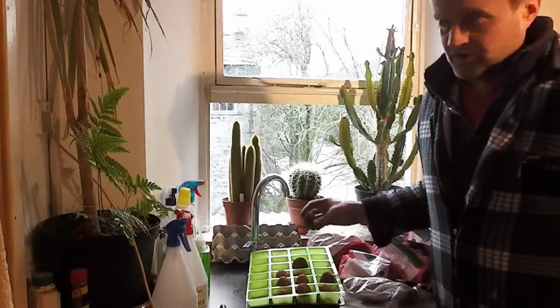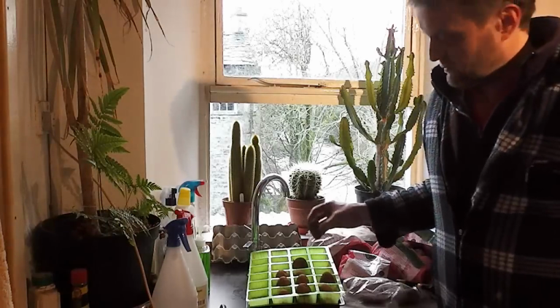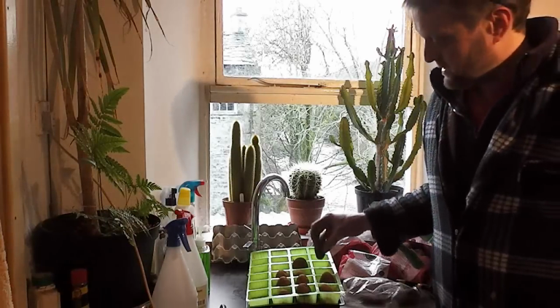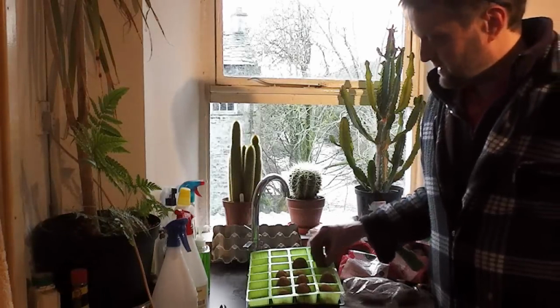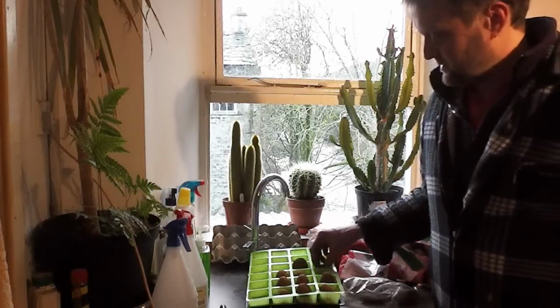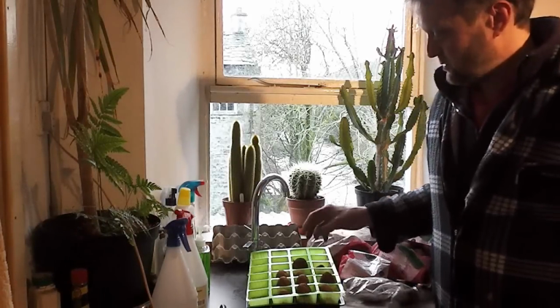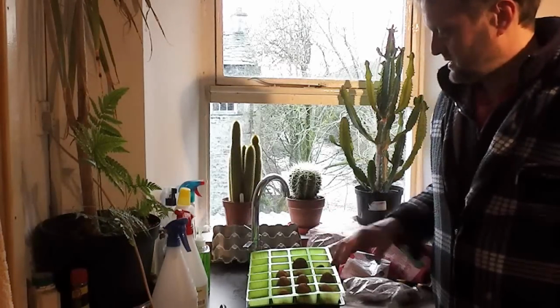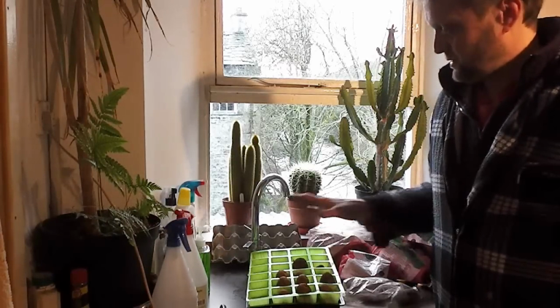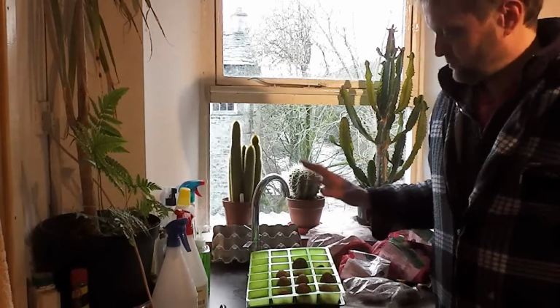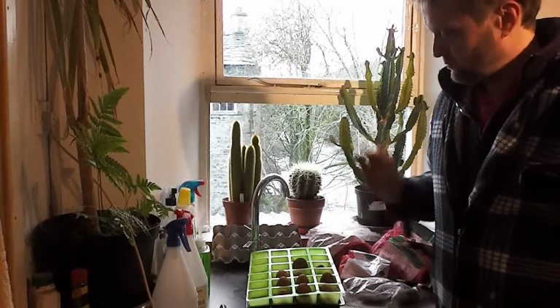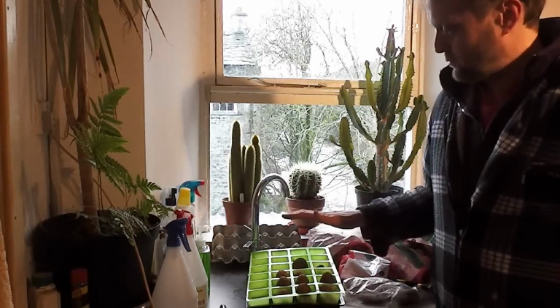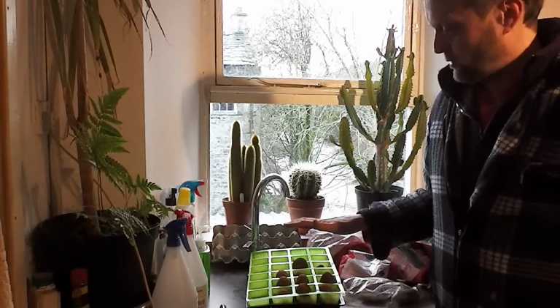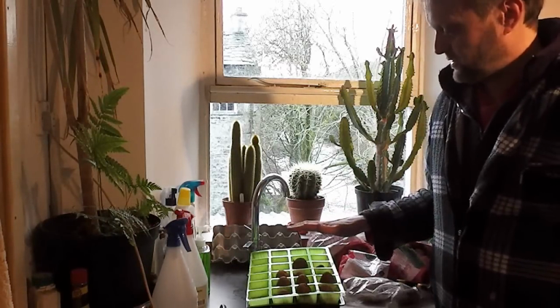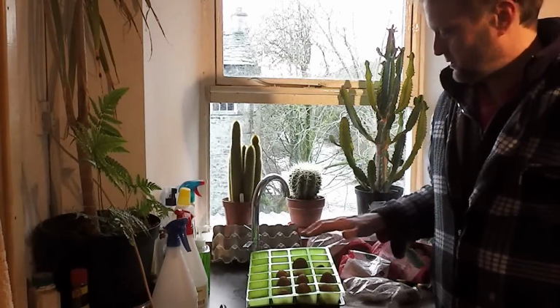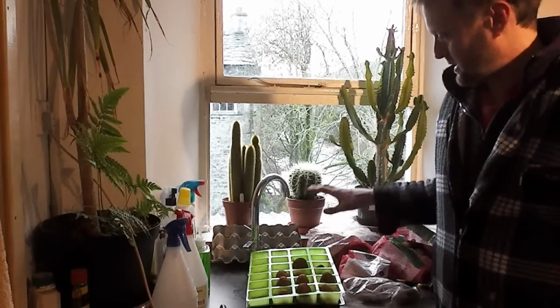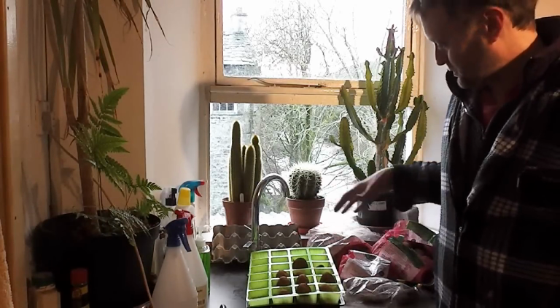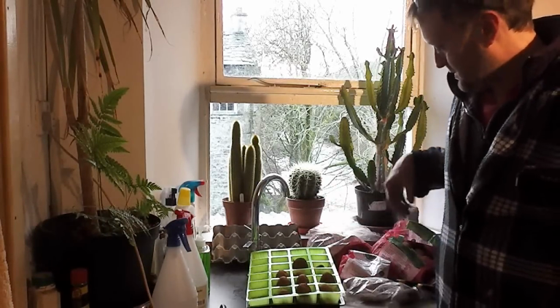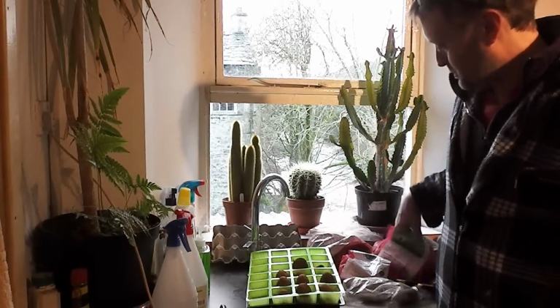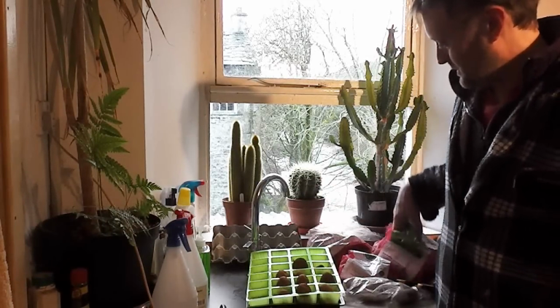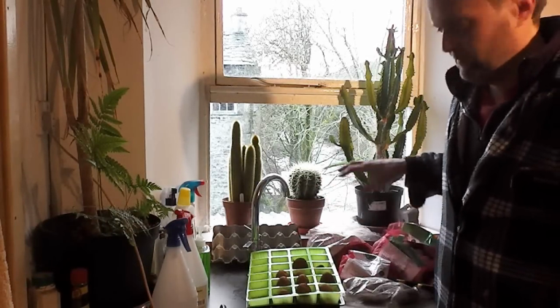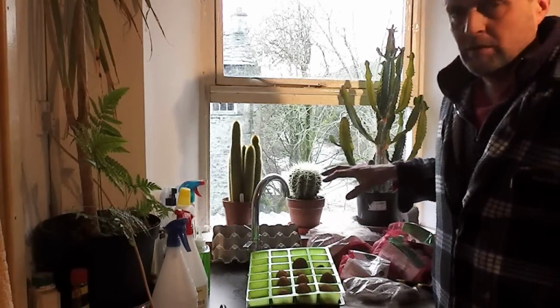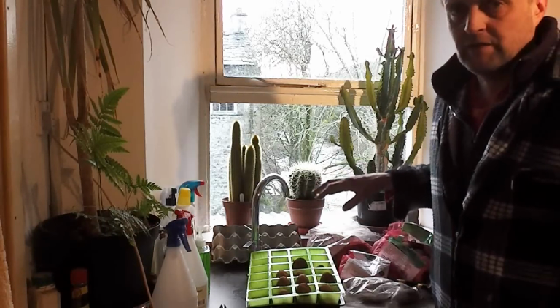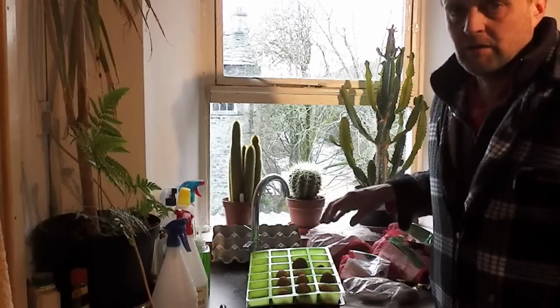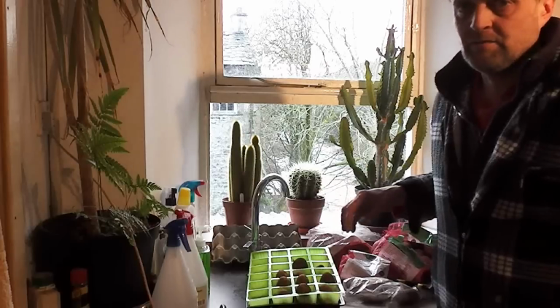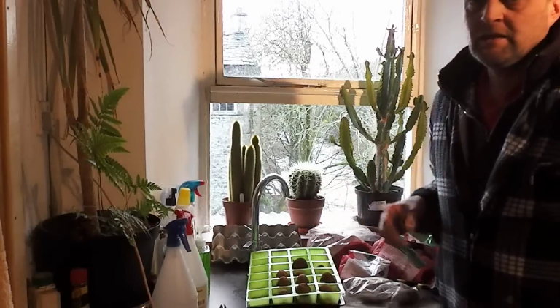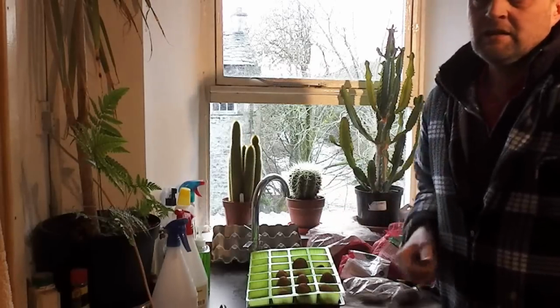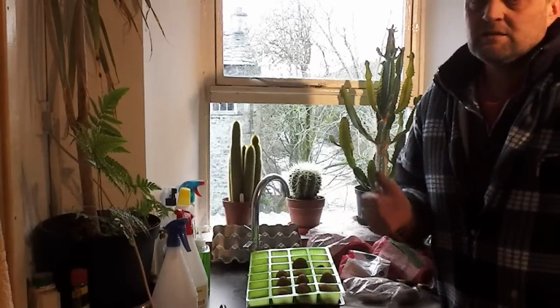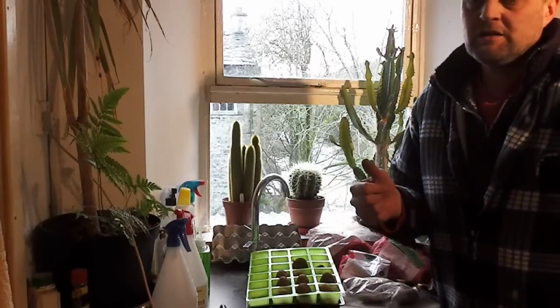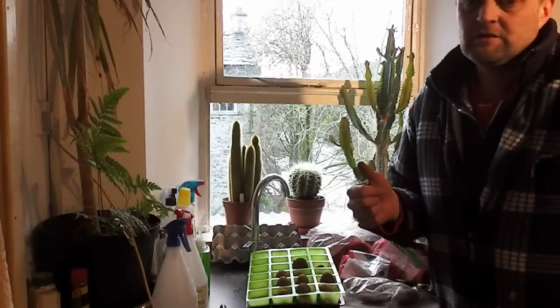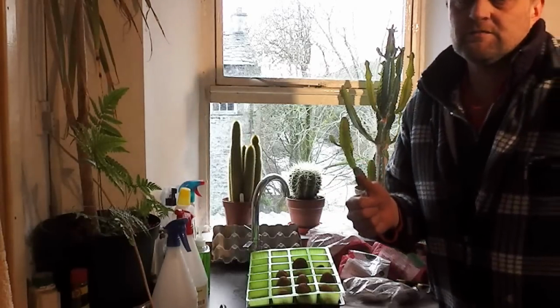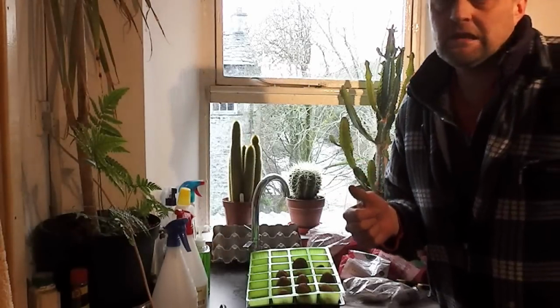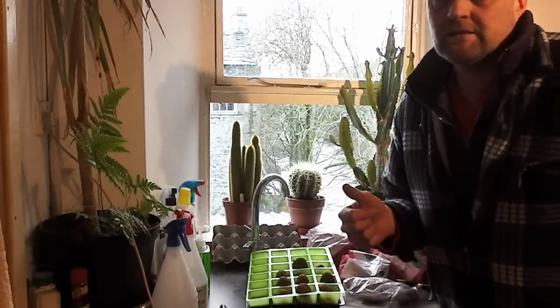Chitting your potatoes couldn't be easier, but it's really worthwhile to do — otherwise you'll be in trouble if you leave them in the bag and forget about them. That's about it folks, see you later.